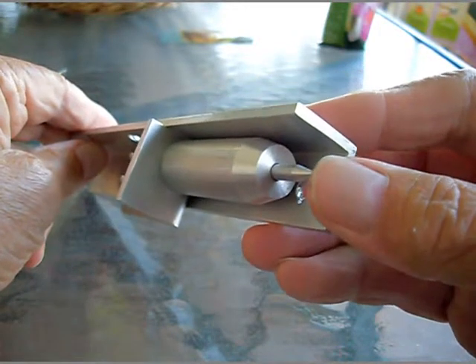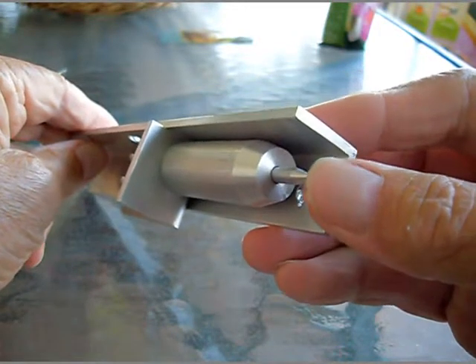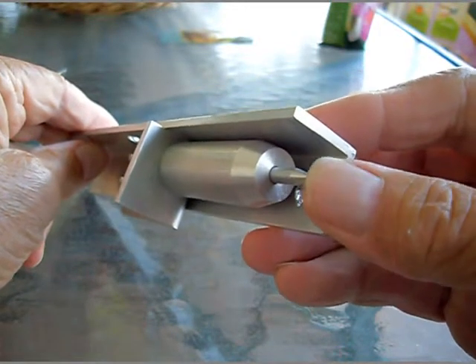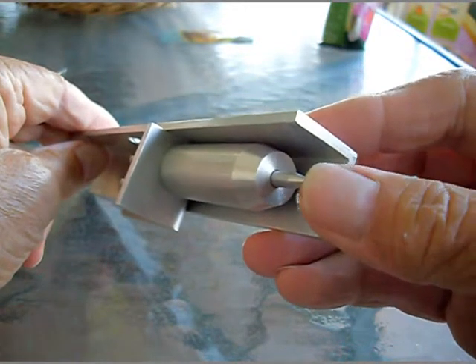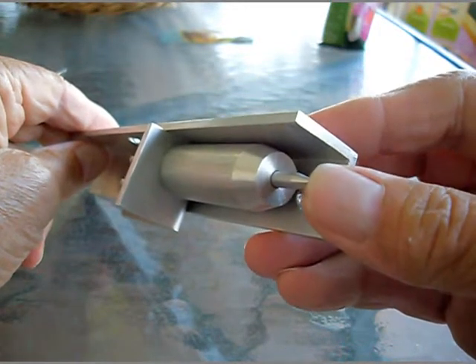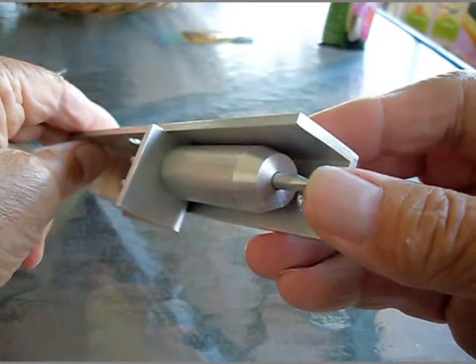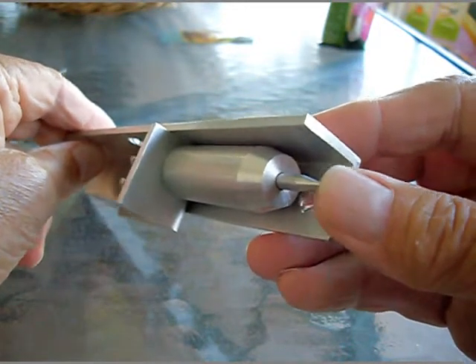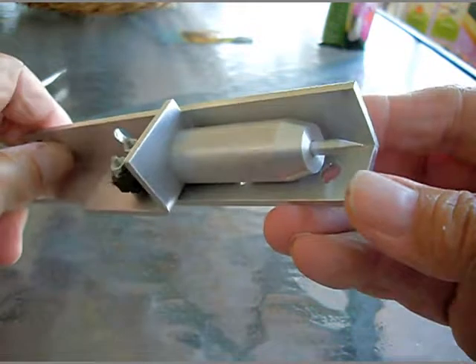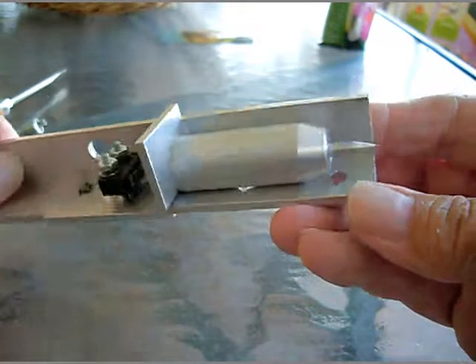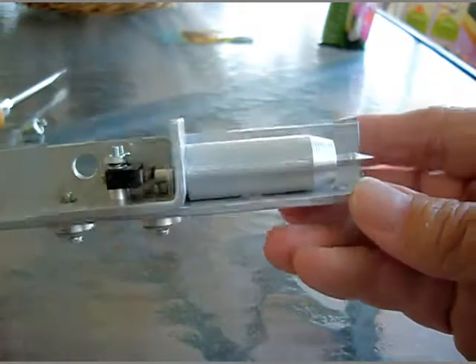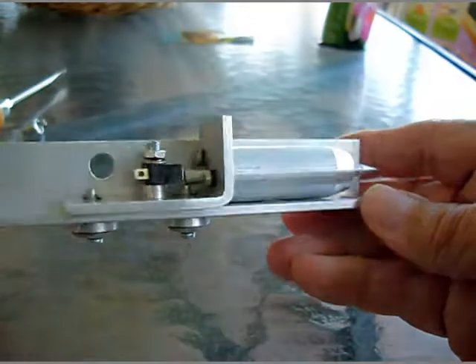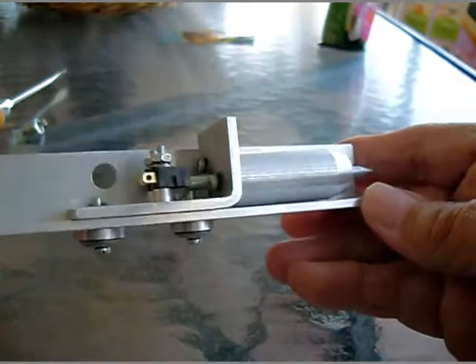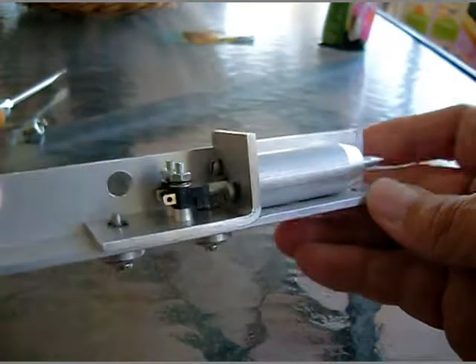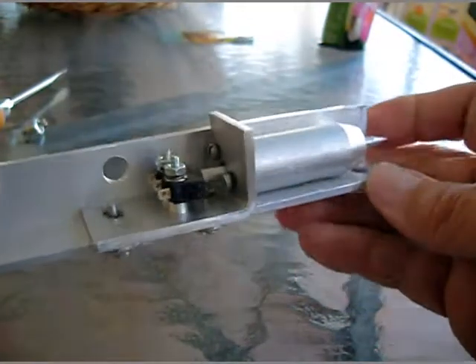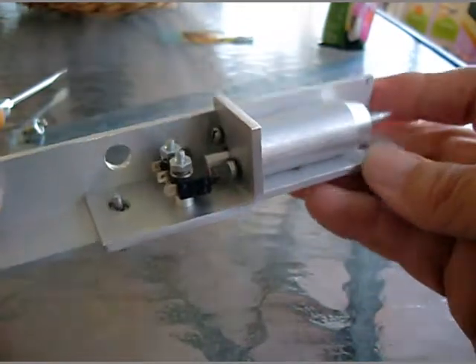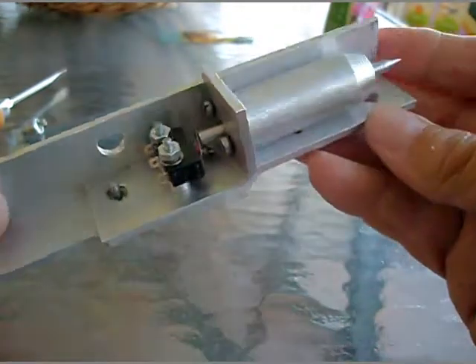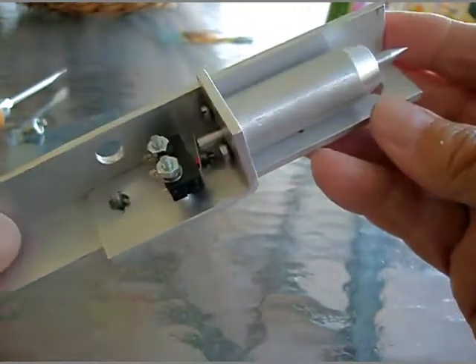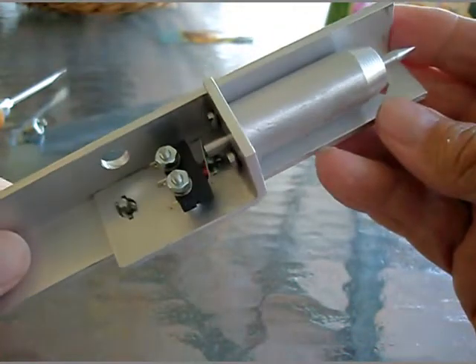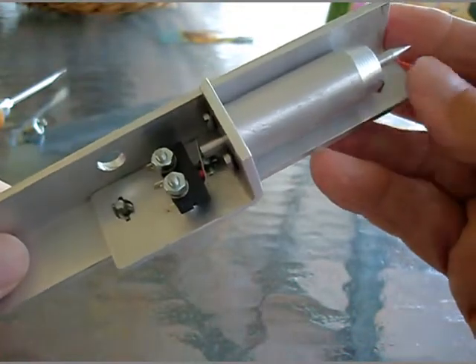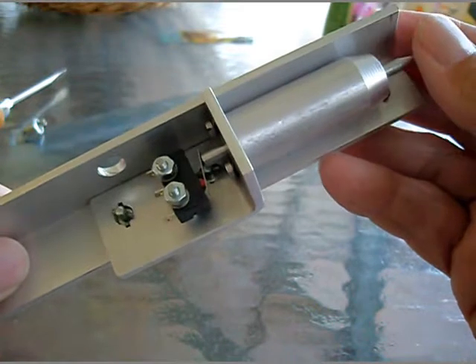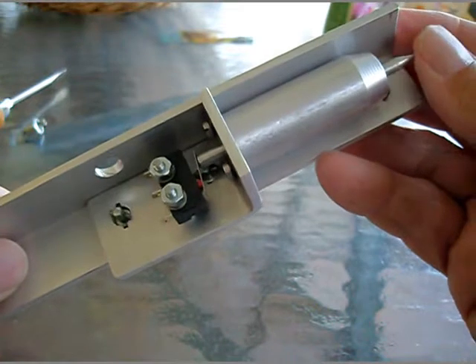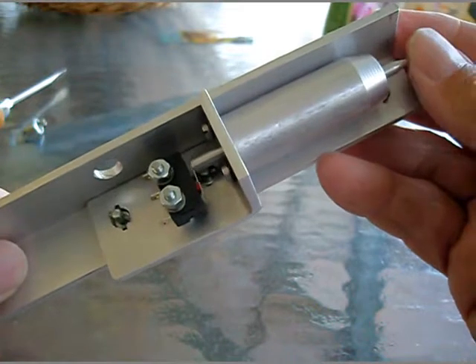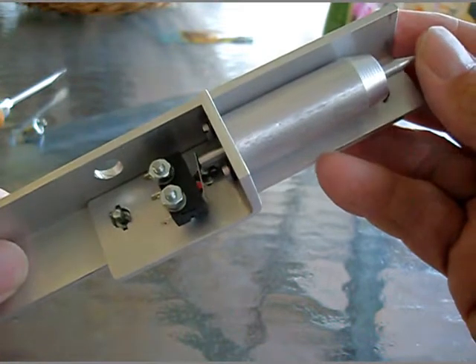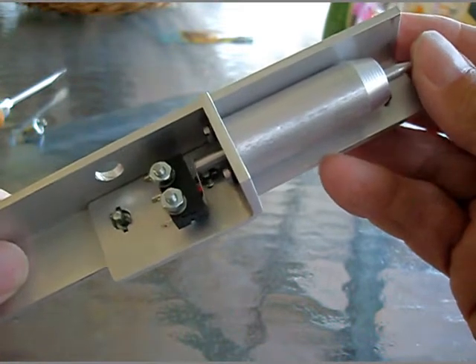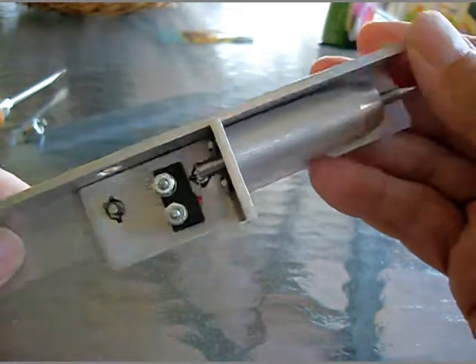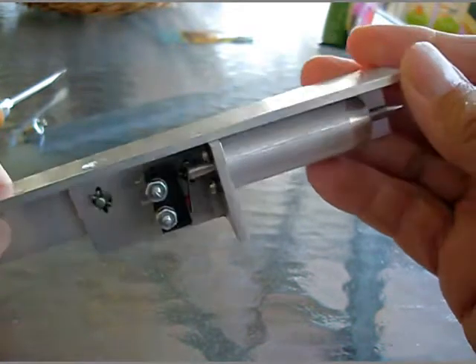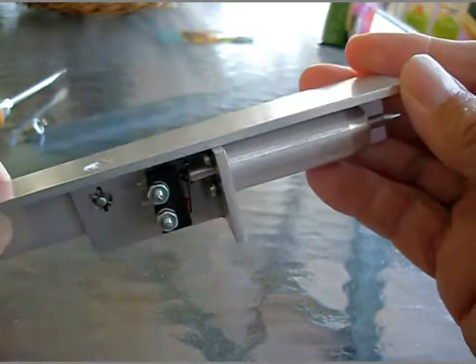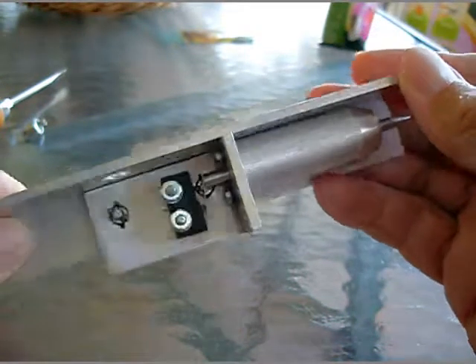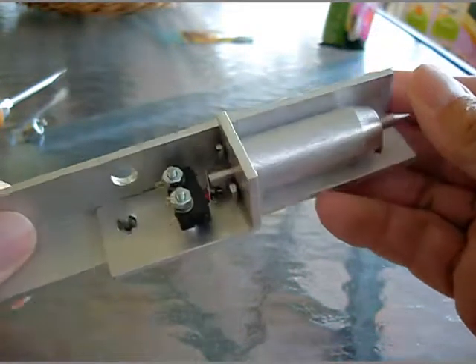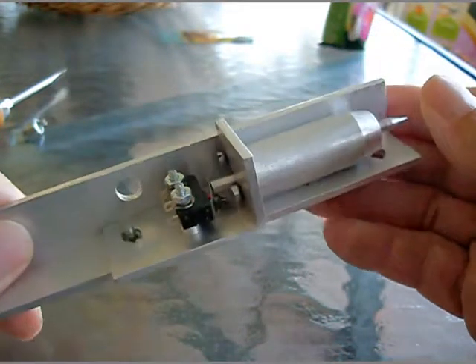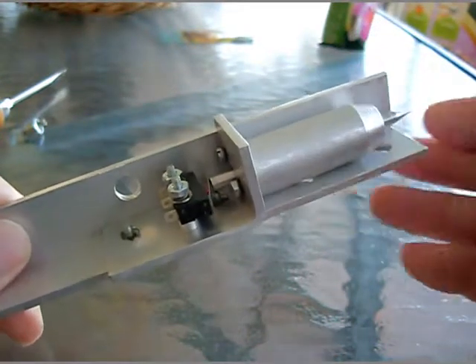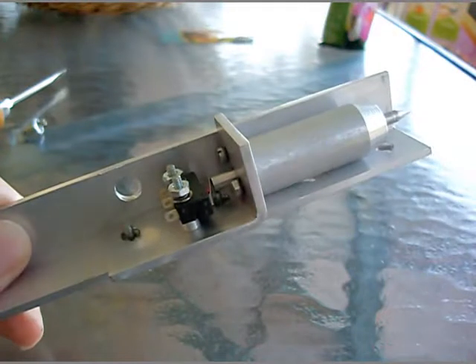Soon the probe will be installed next to the router on the CNC machine as shown on a former sketch. I hope you liked it and thanks for watching.